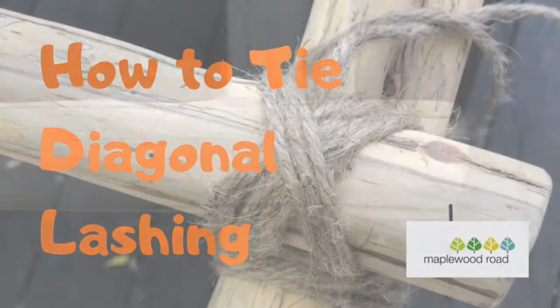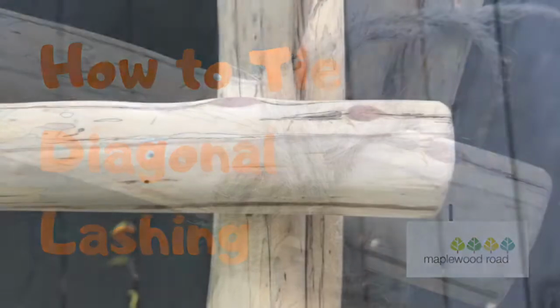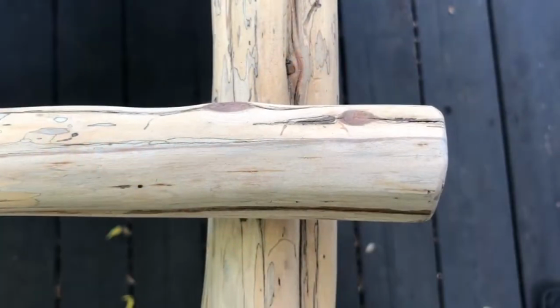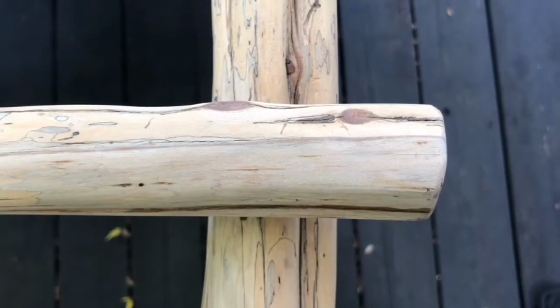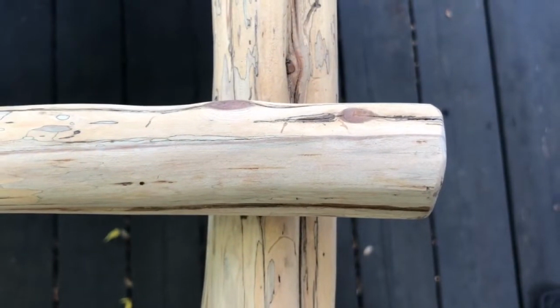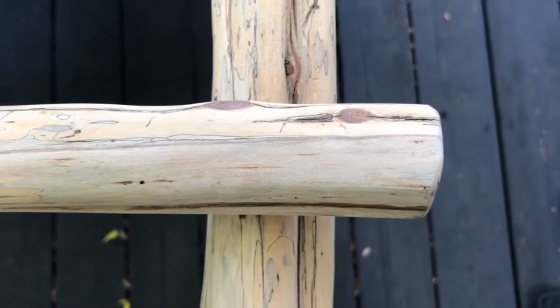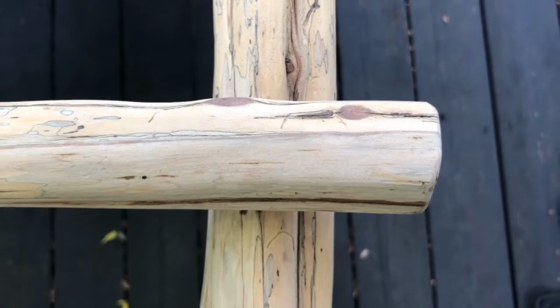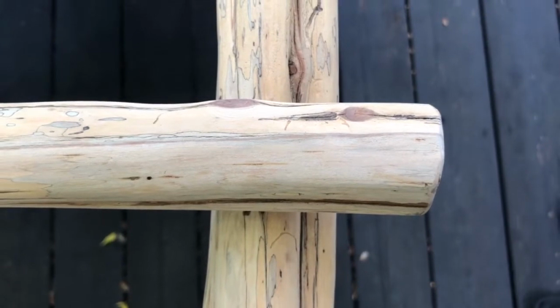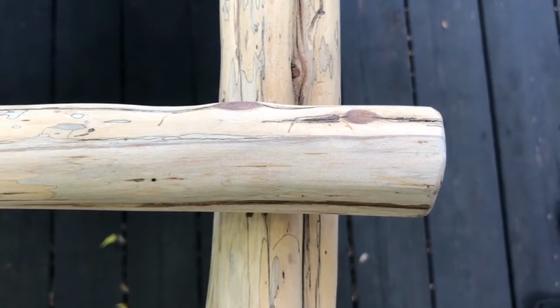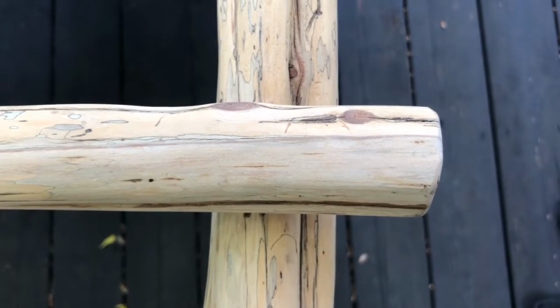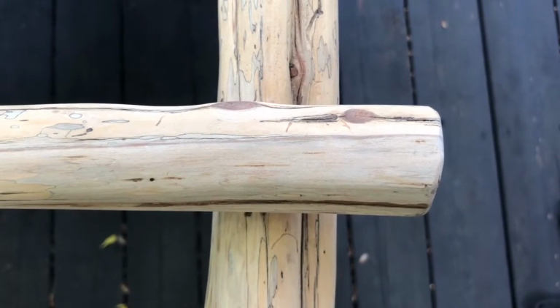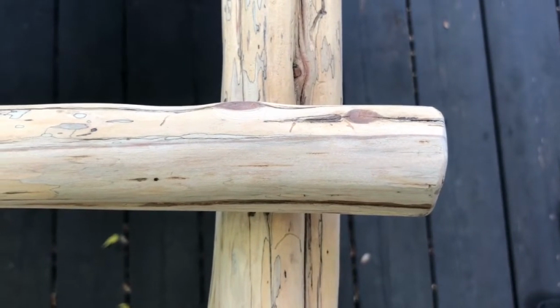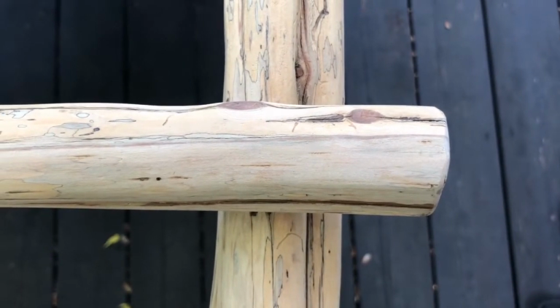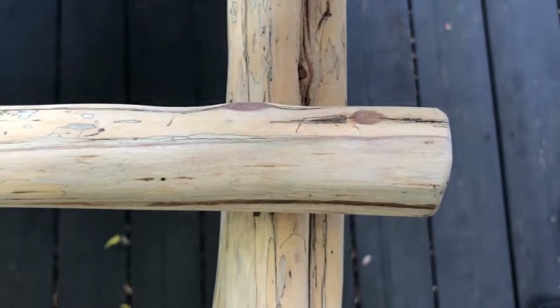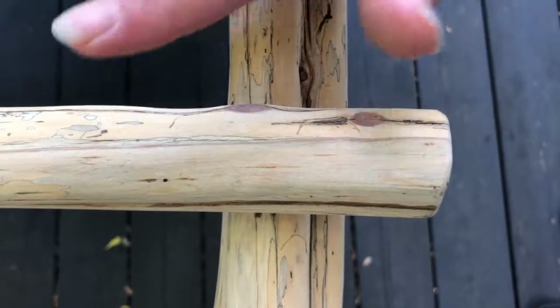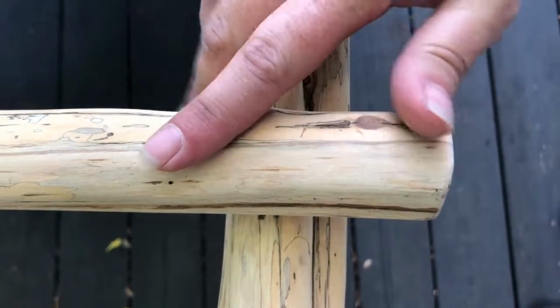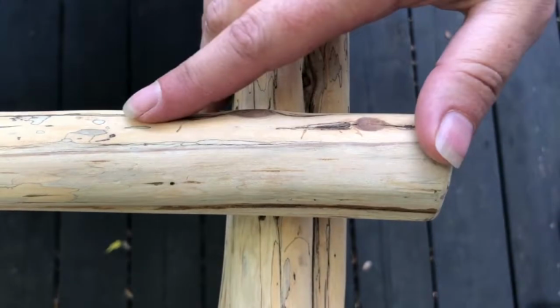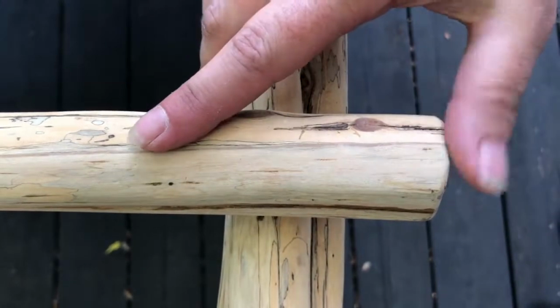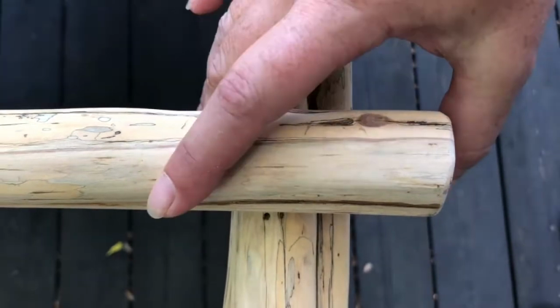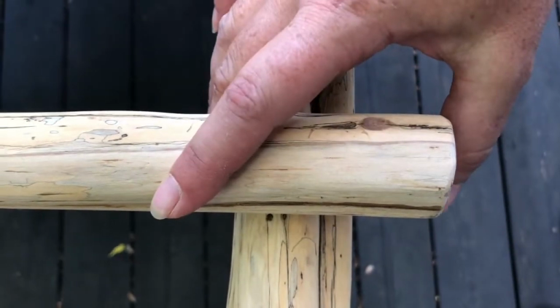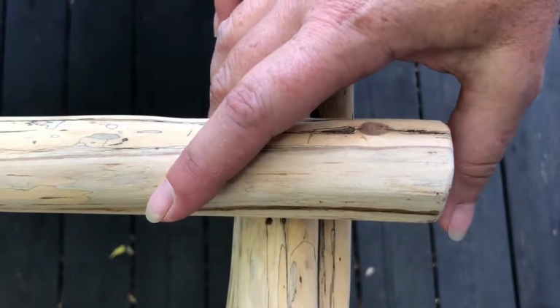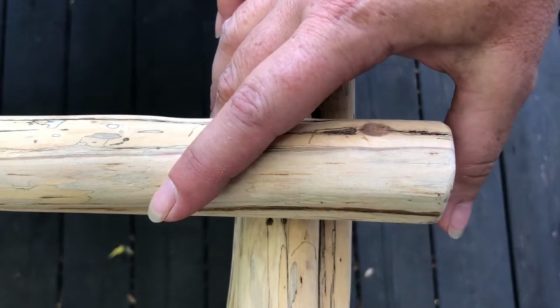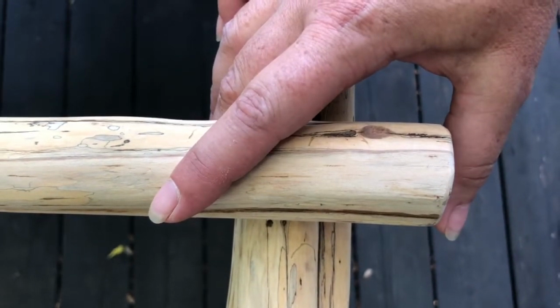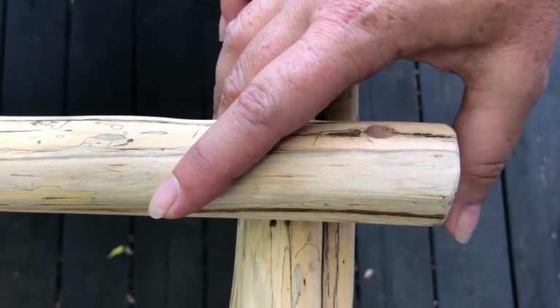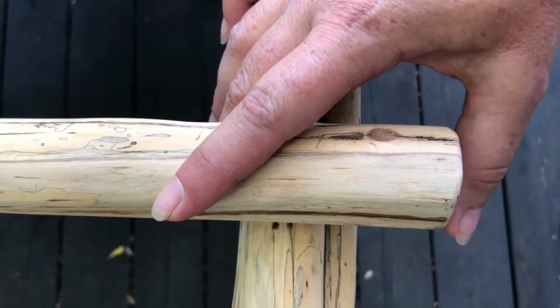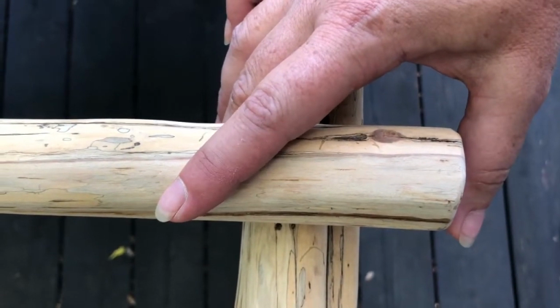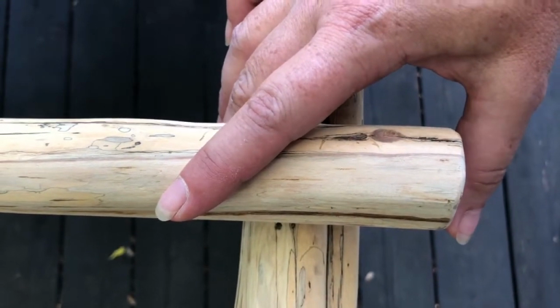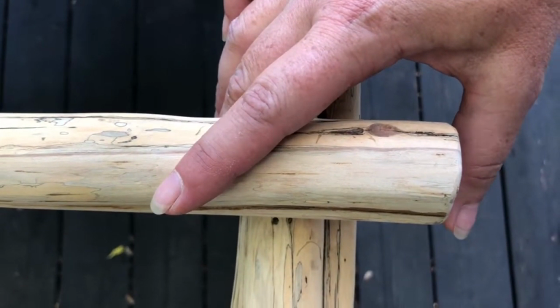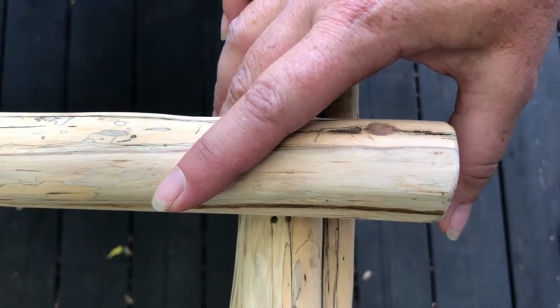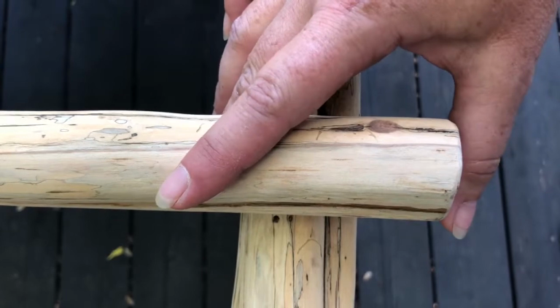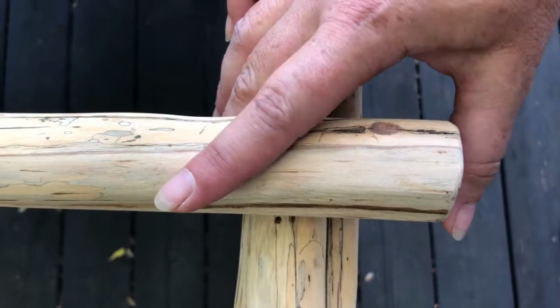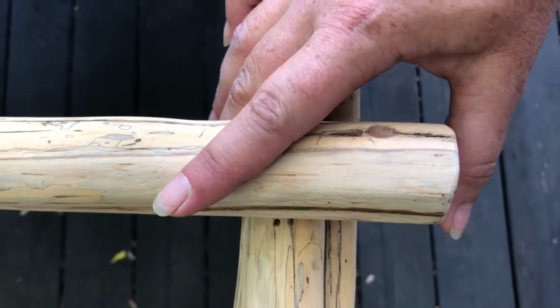Hi everybody, Vianna here from mapewoodroad.com. Today I'm going to show you how to do diagonal lashing. You use diagonal lashing in order to hold two posts together like these for a ladder that I'm making. They can hold posts at either a 45 degree angle or a 90 degree angle.